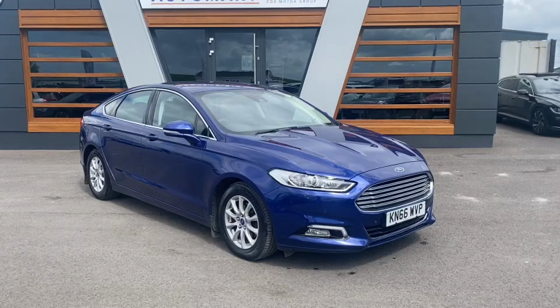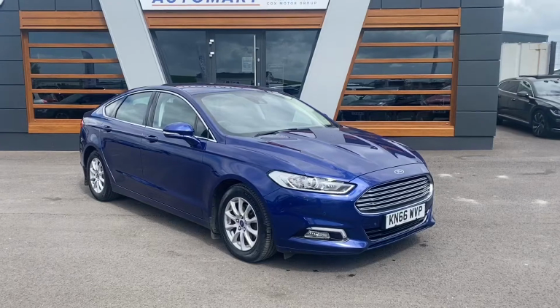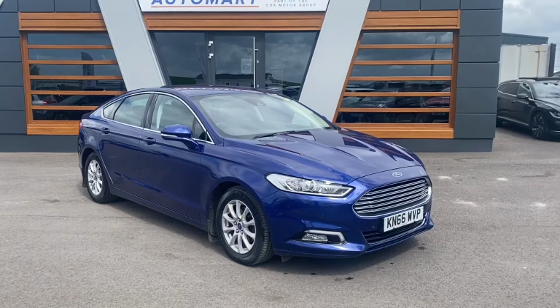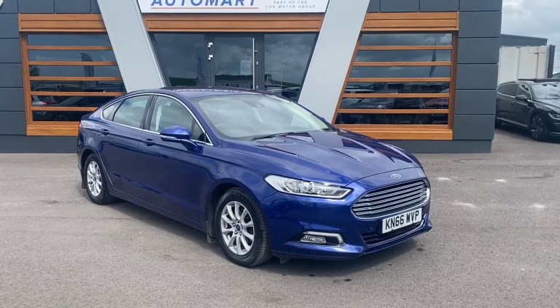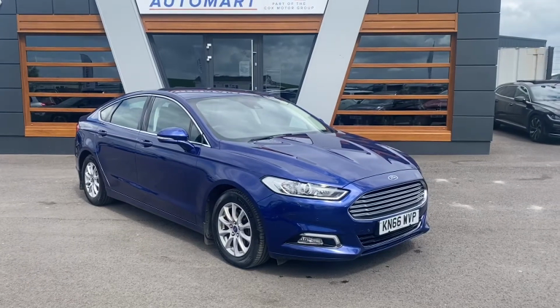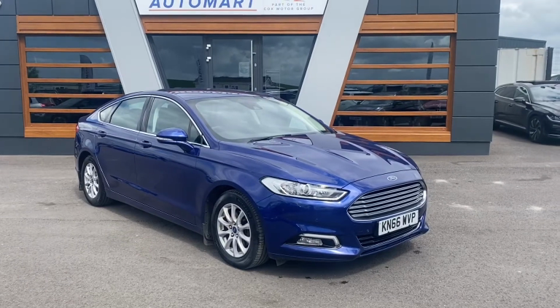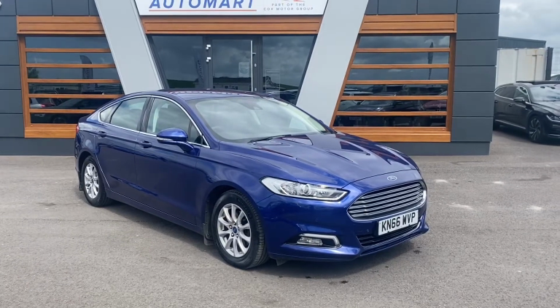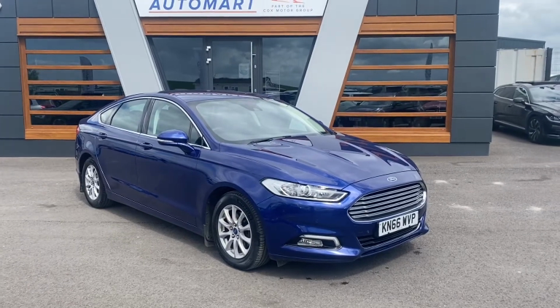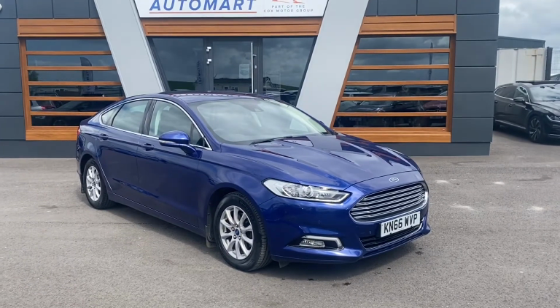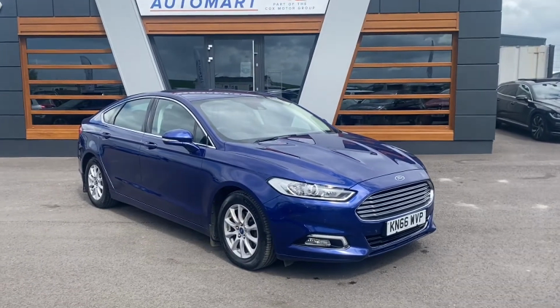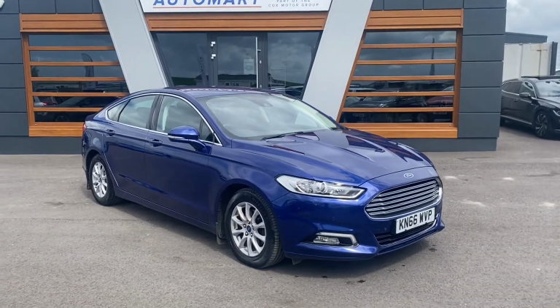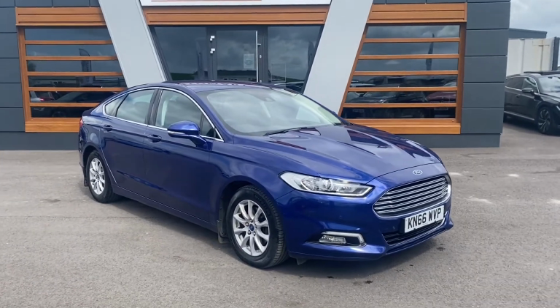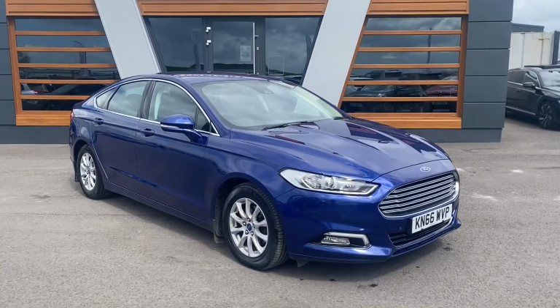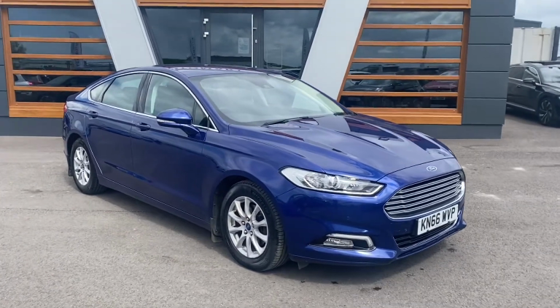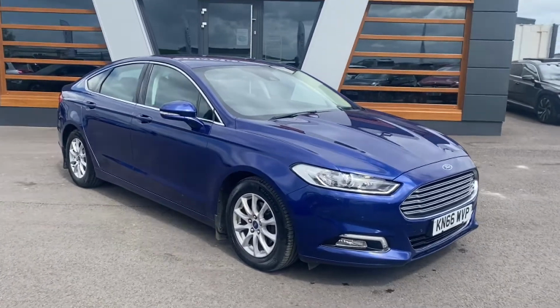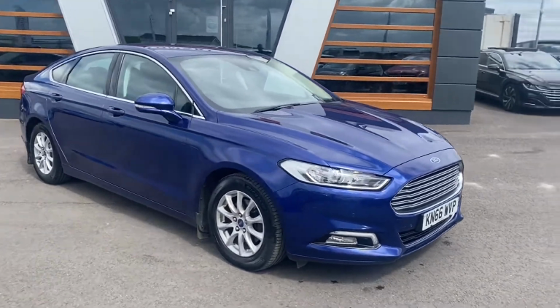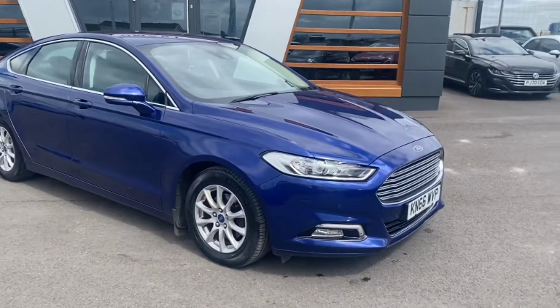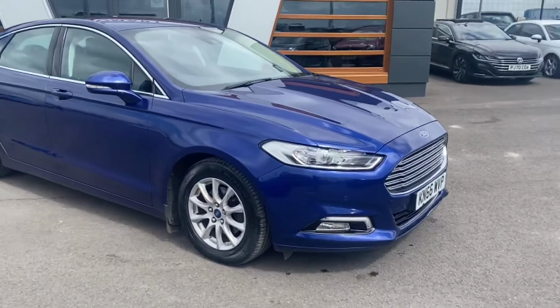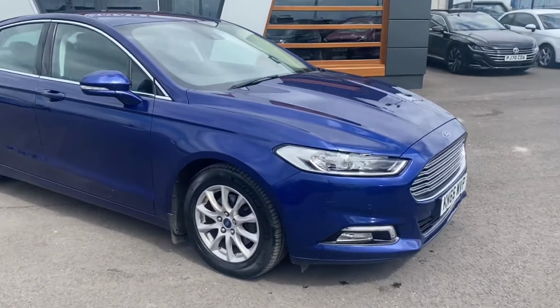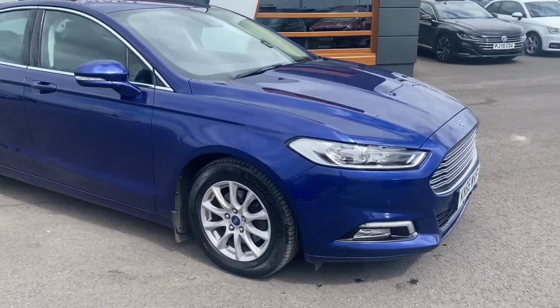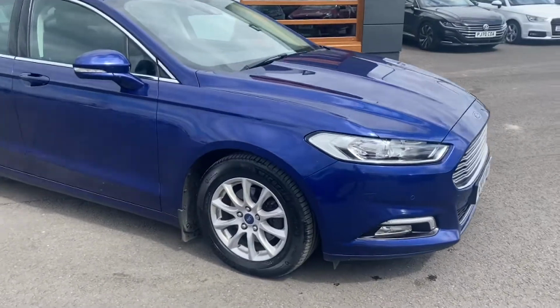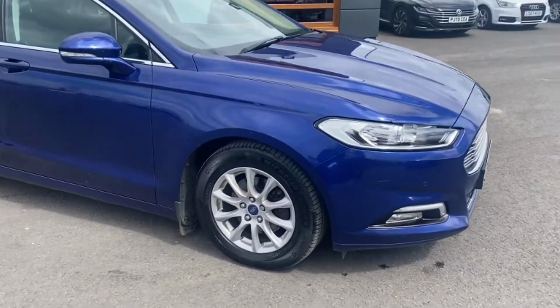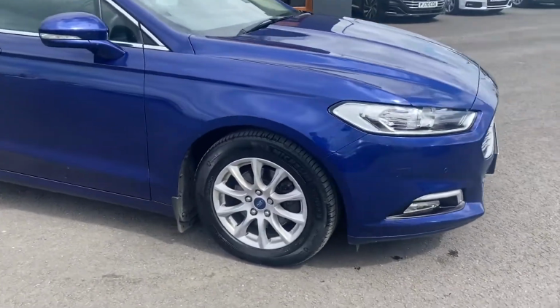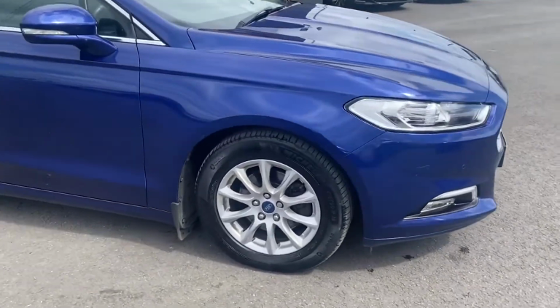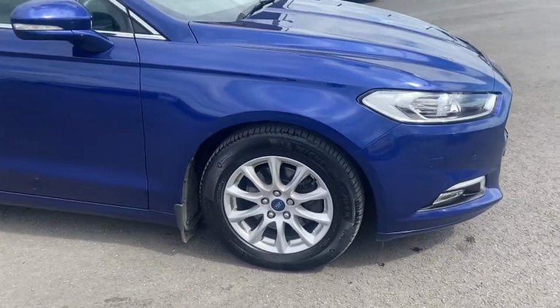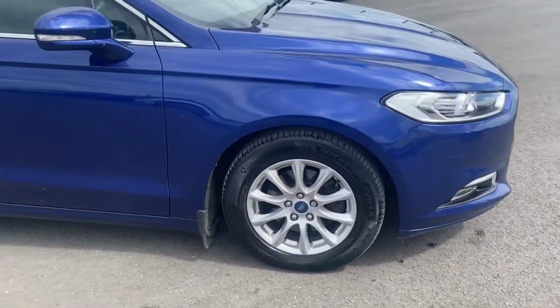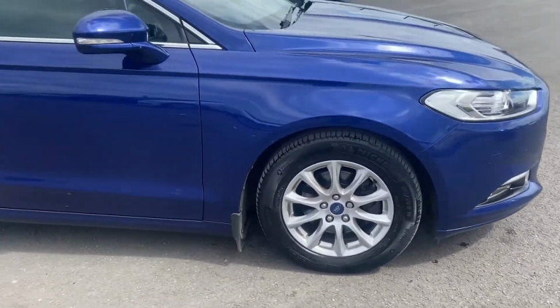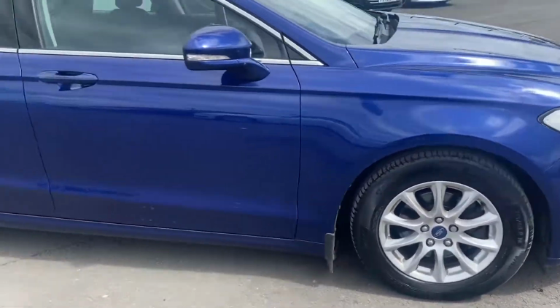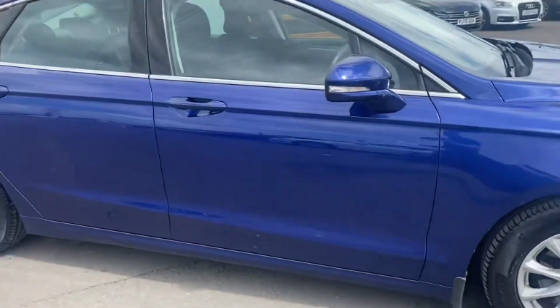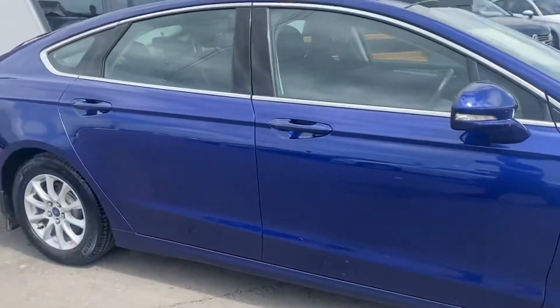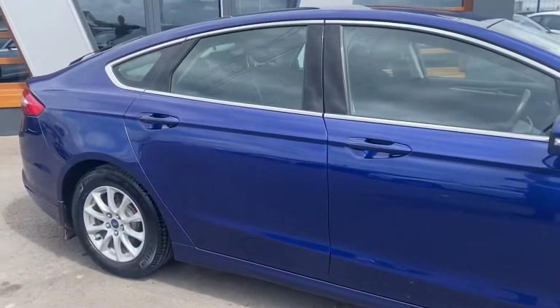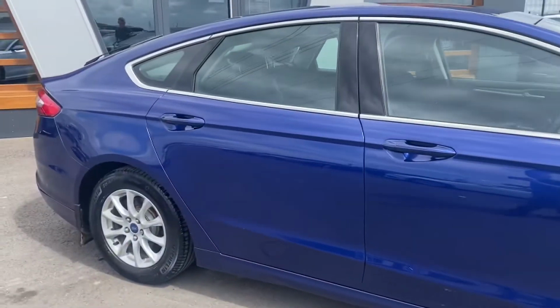Hi guys, Conor again at Lancaster Automart. I've got a lovely Ford Mondeo over here. It's the 2 litre TDCI Titanium with the 18 inch alloy wheels, finished off in a lovely blue.